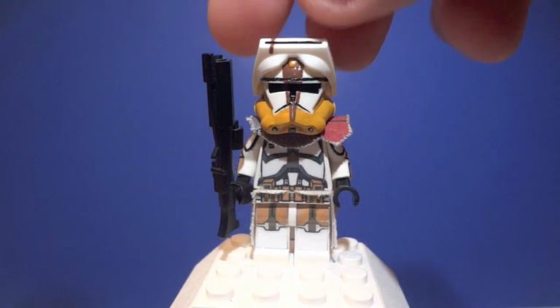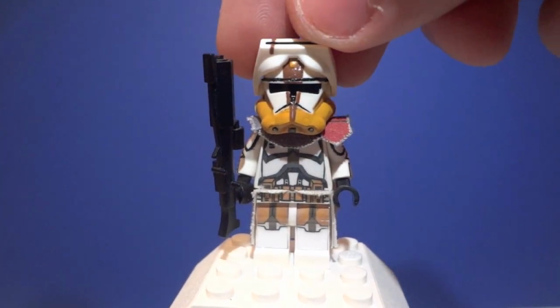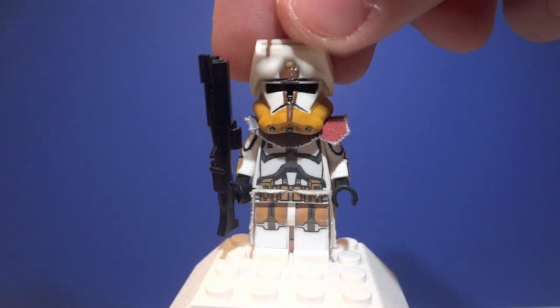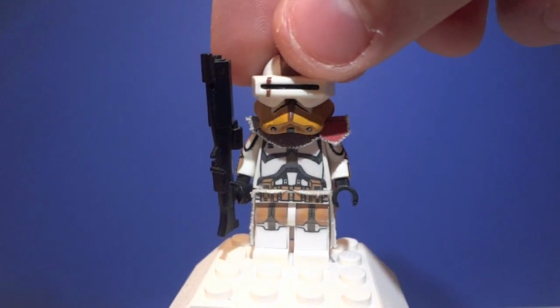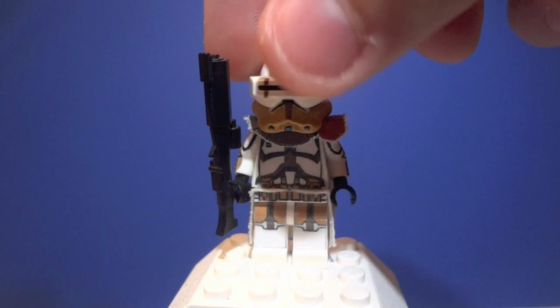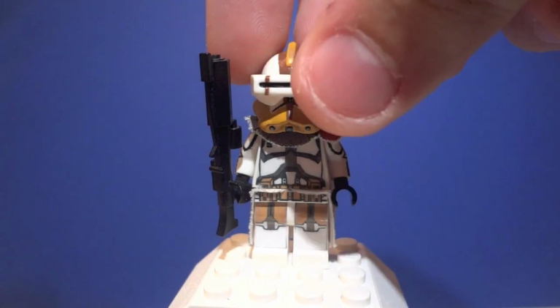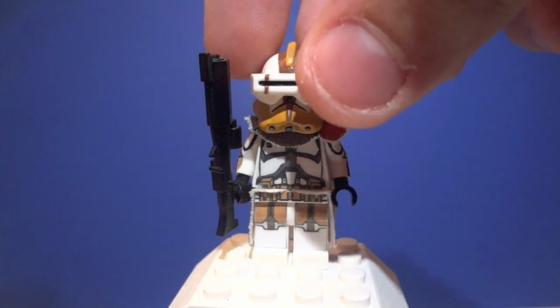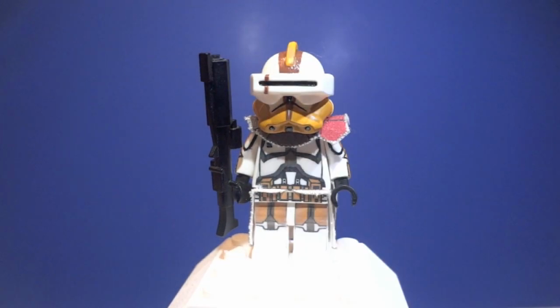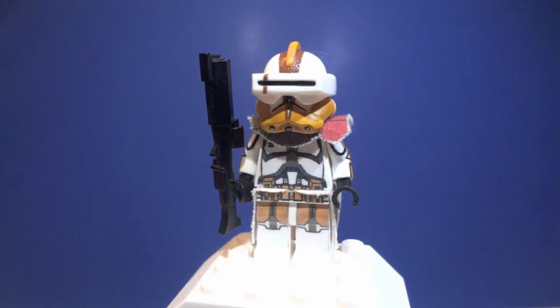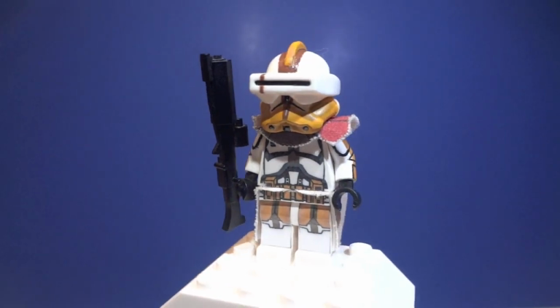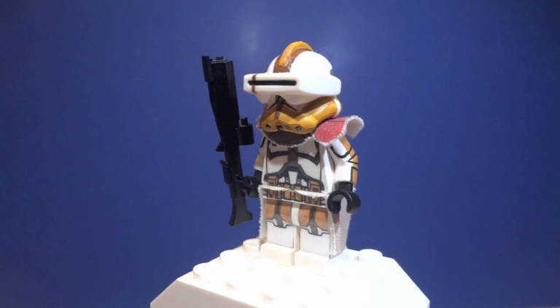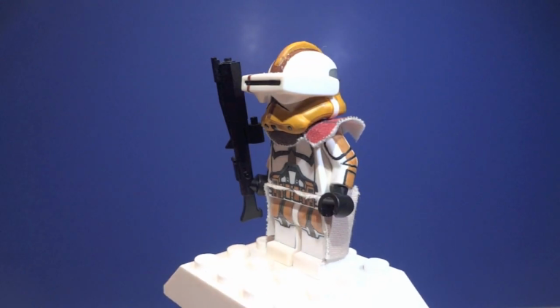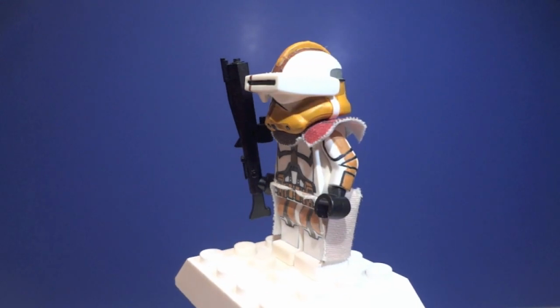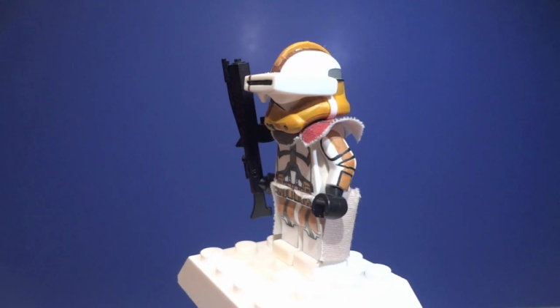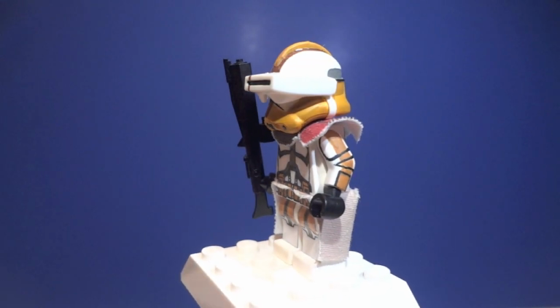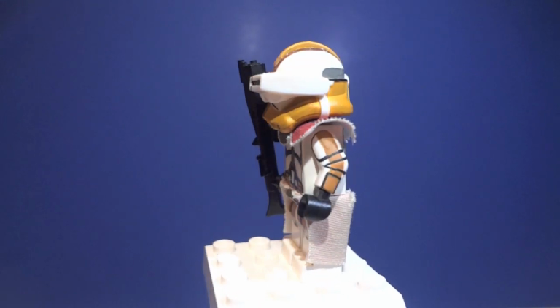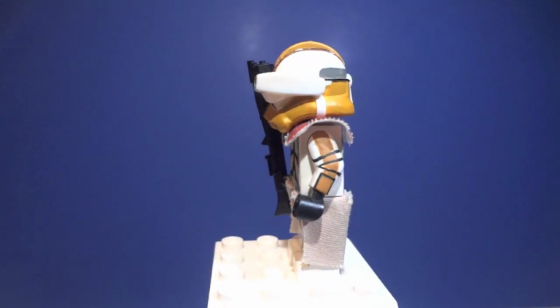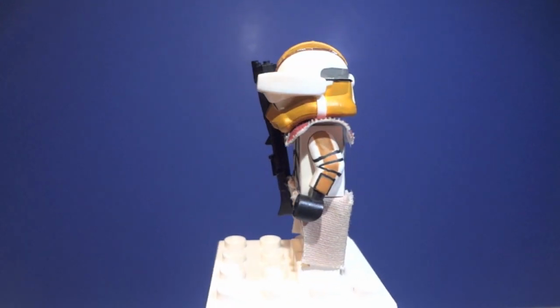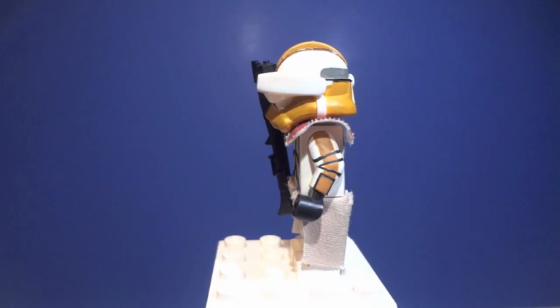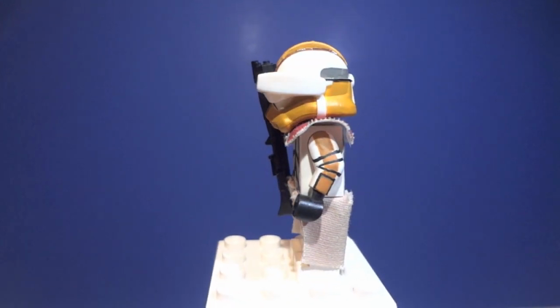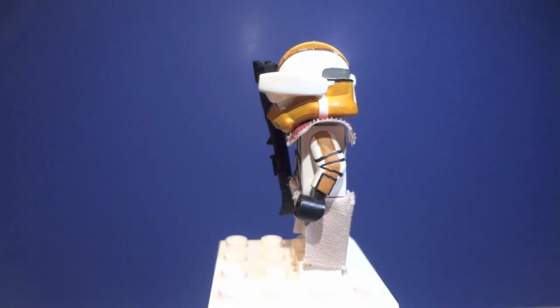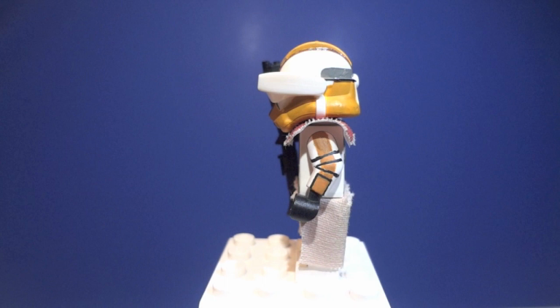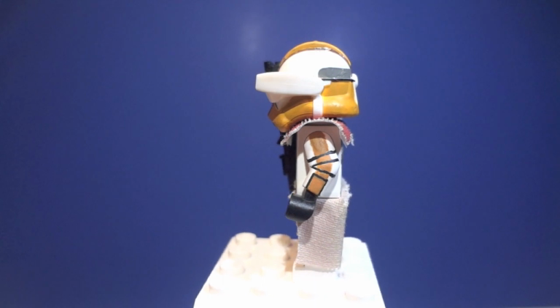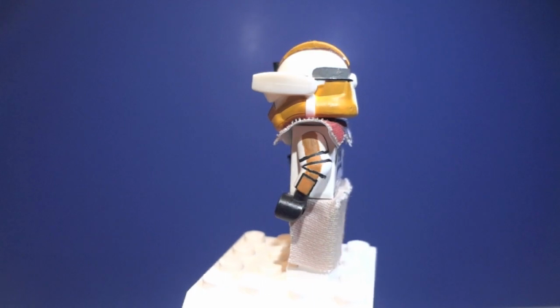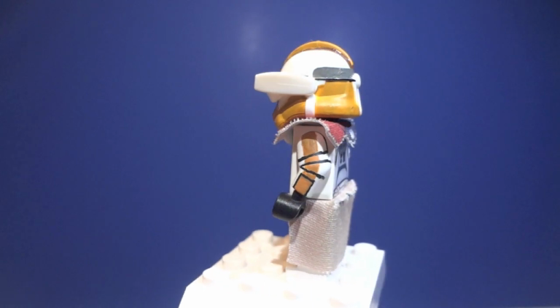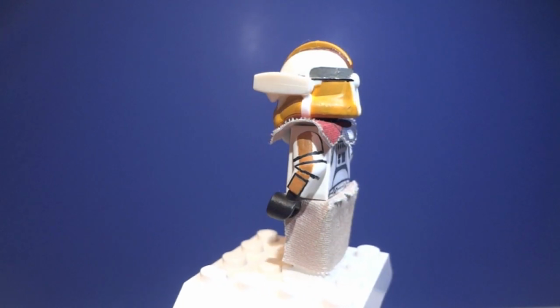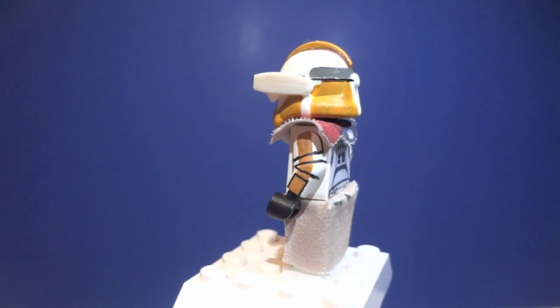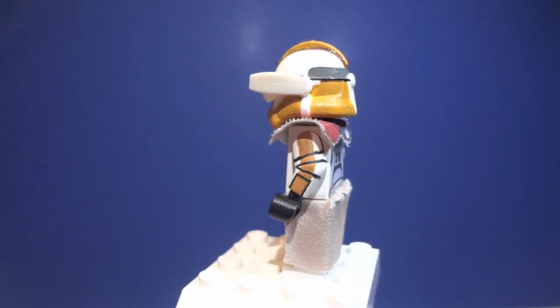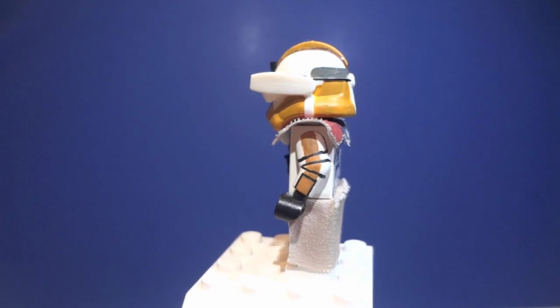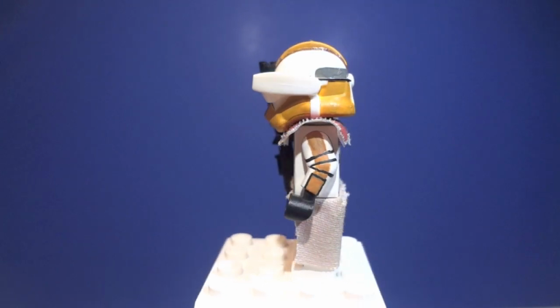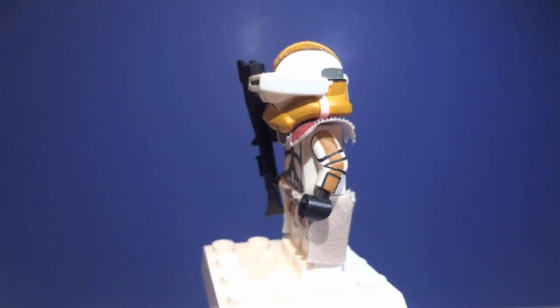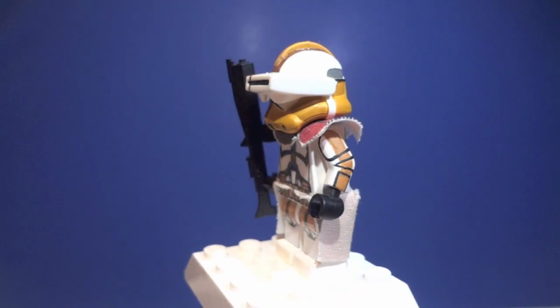And you just close that down, flip those down. As you can see, the other arm is painted as well, which is really nice. I think it looks really awesome.